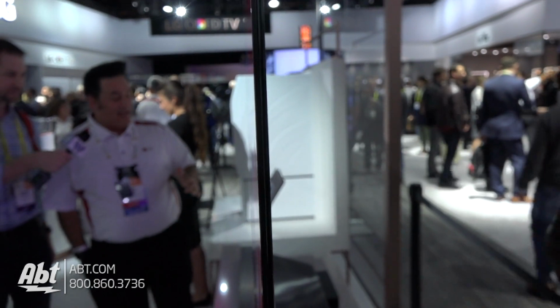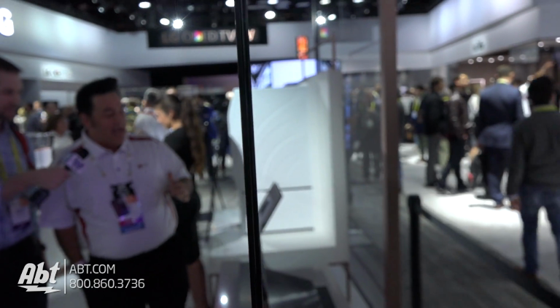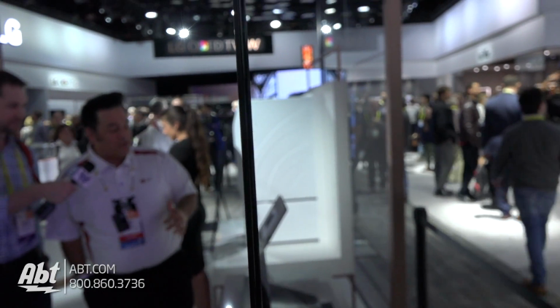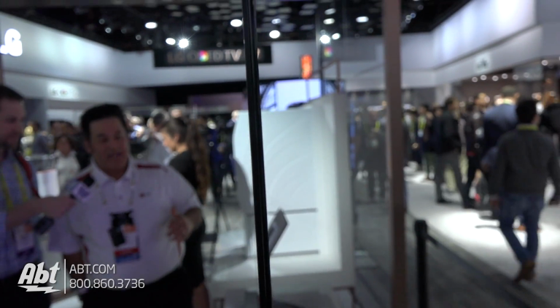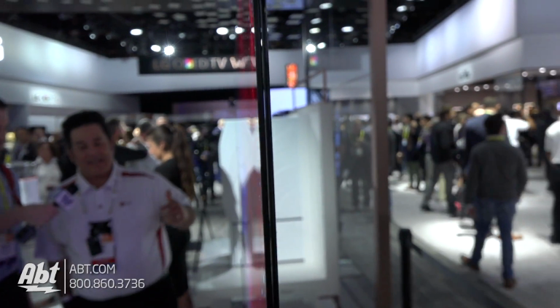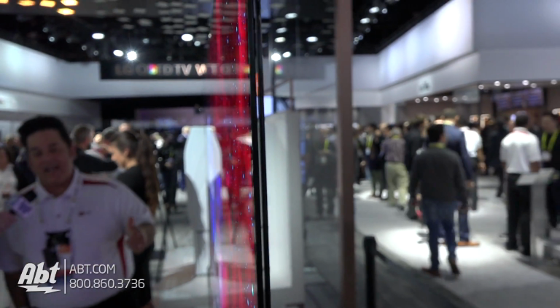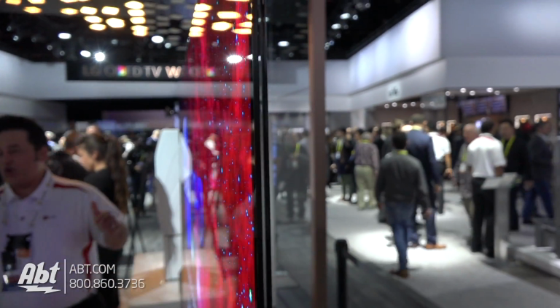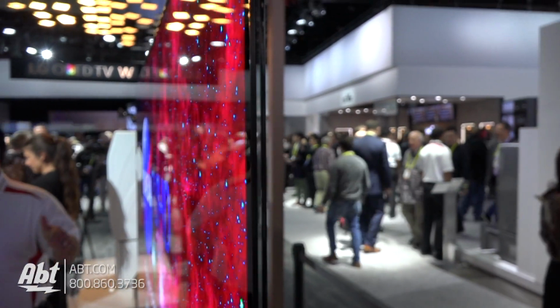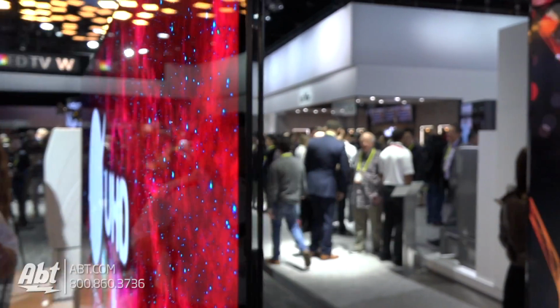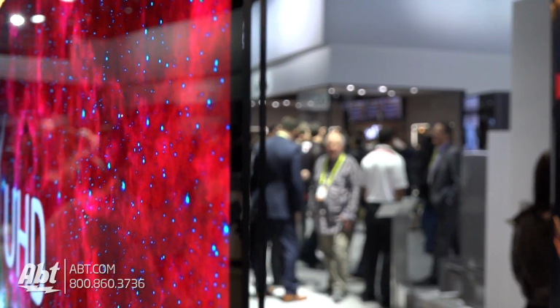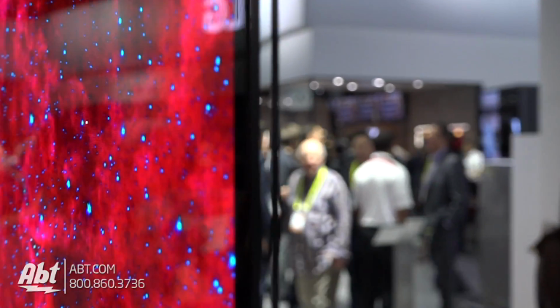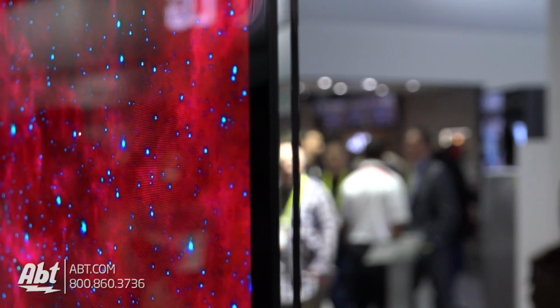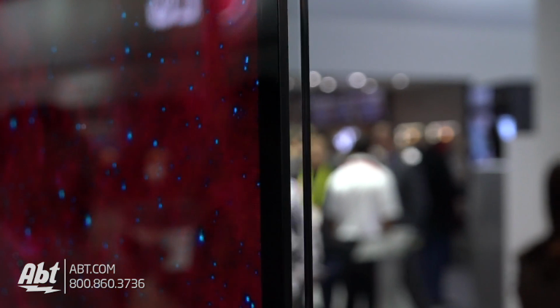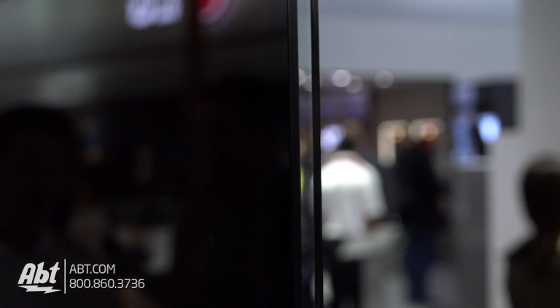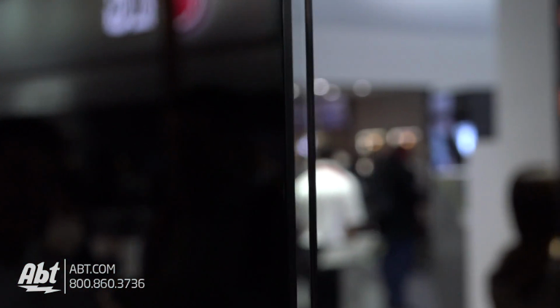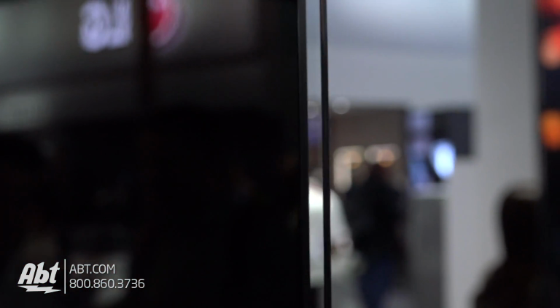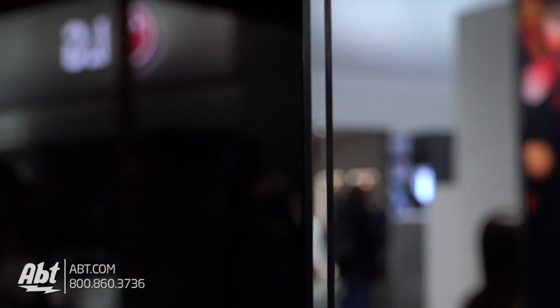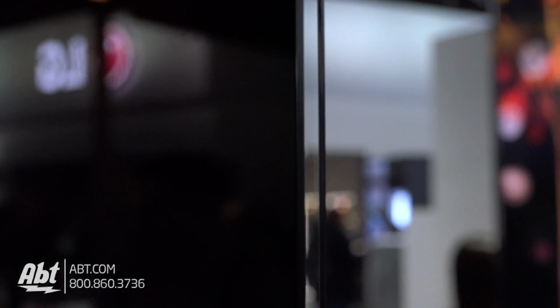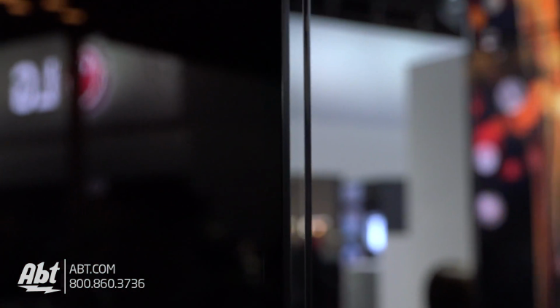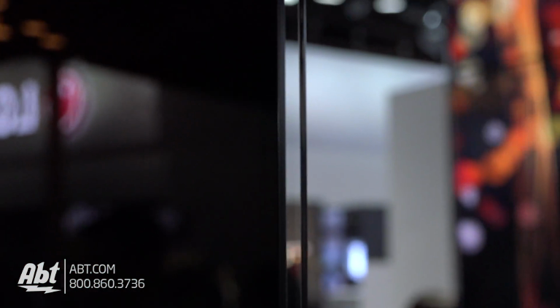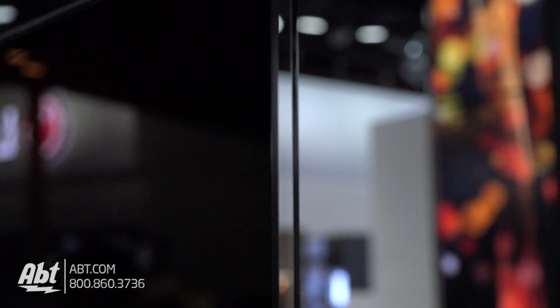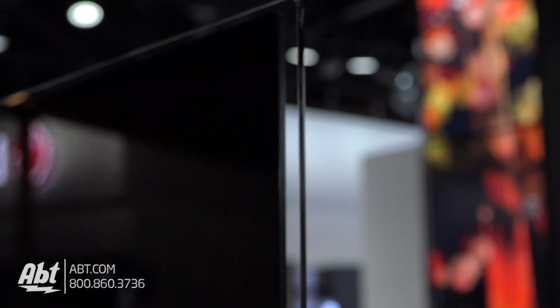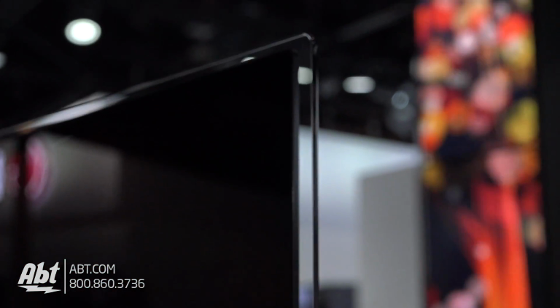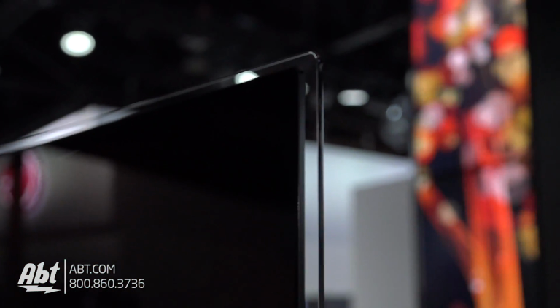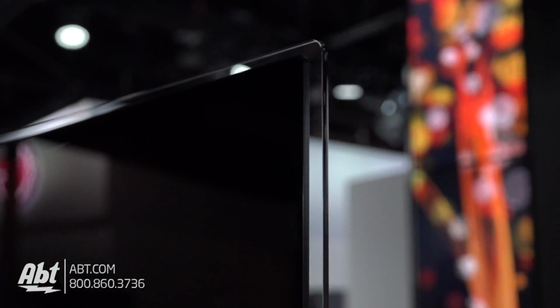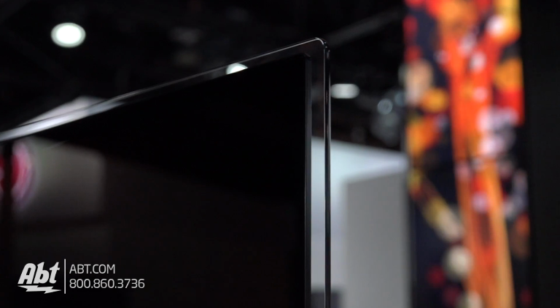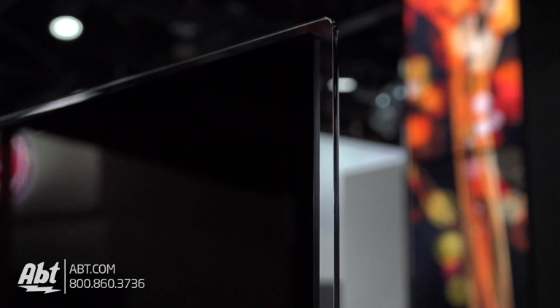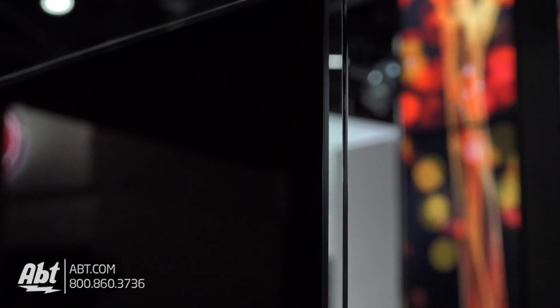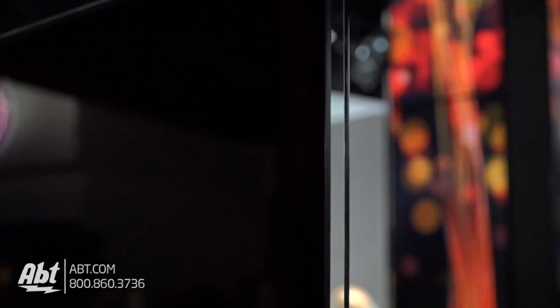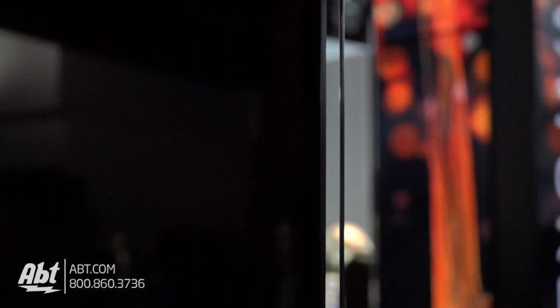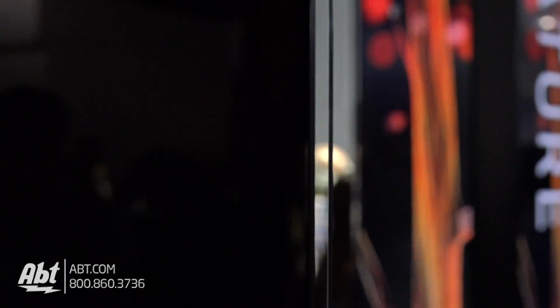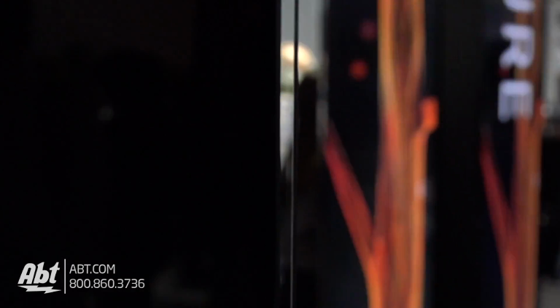It is absolutely amazing. It does have Dolby Atmos sound inside of it as well. So you are getting the full Dolby Cinema experience in your home with this particular Signature Series G7 OLED panel.